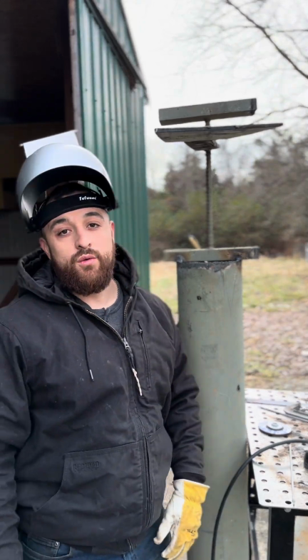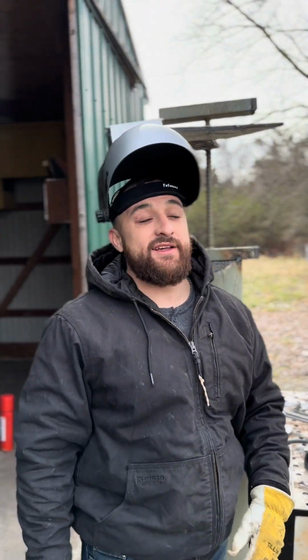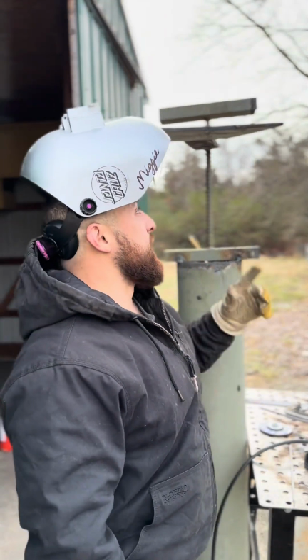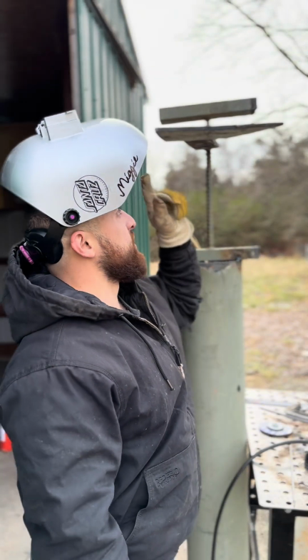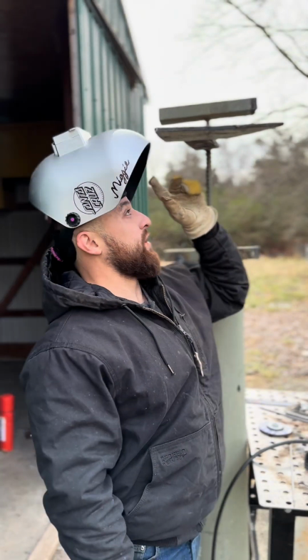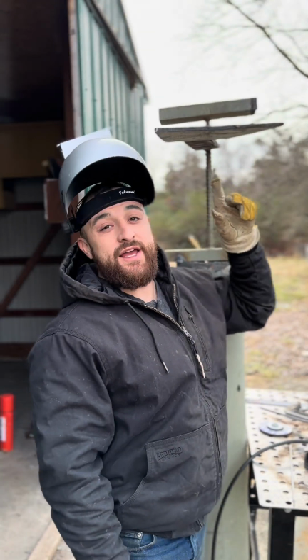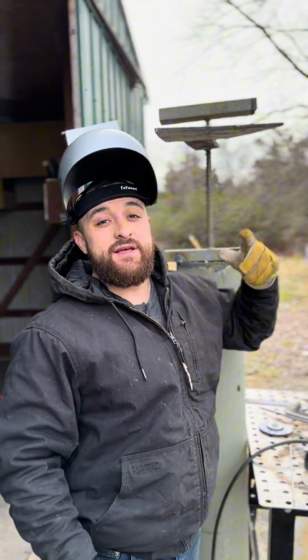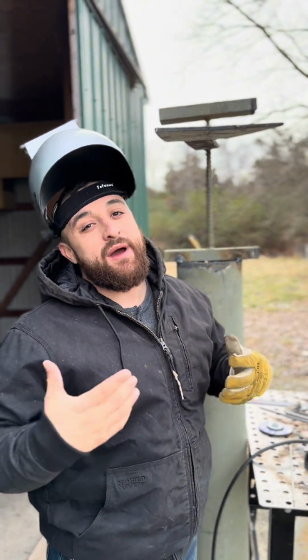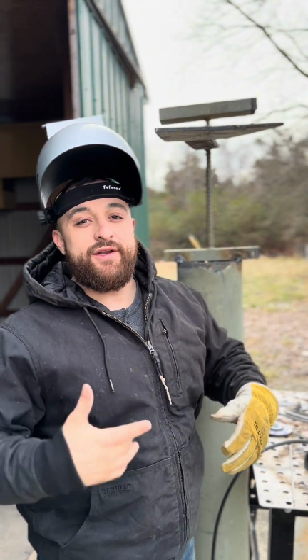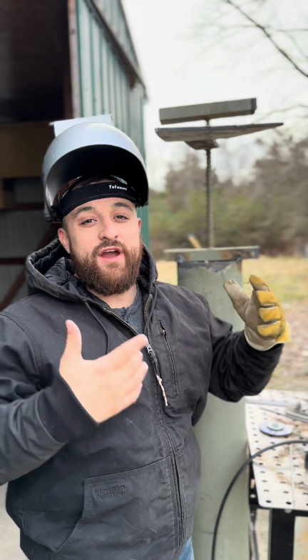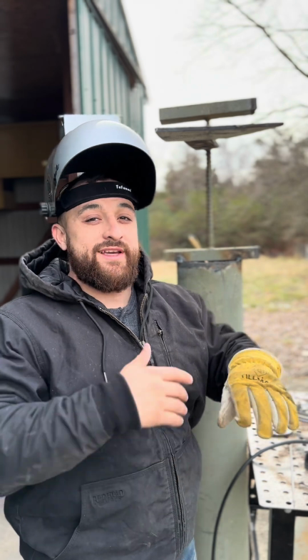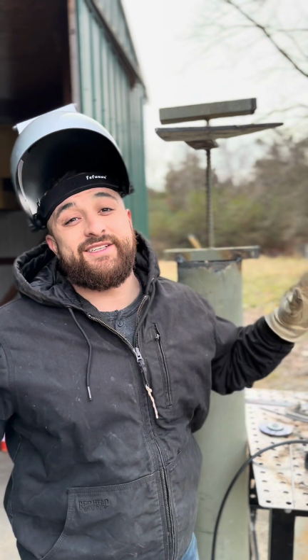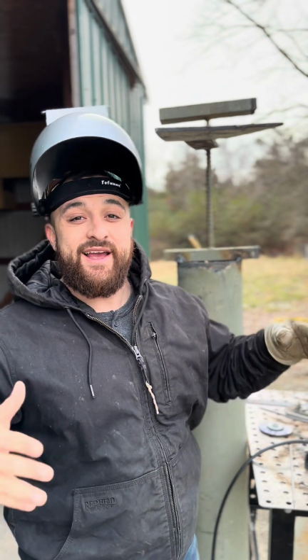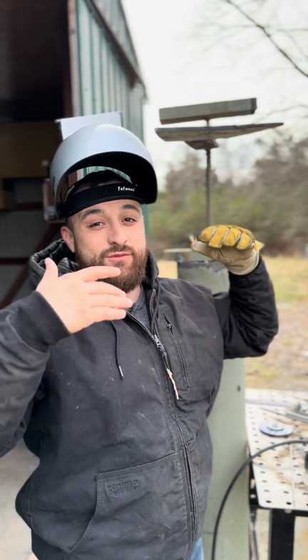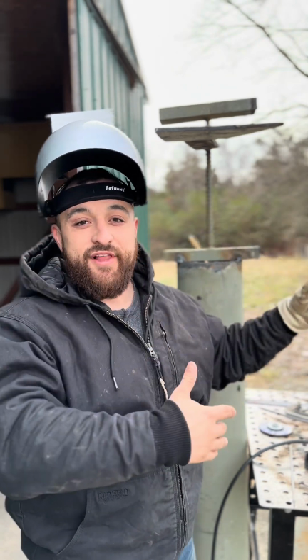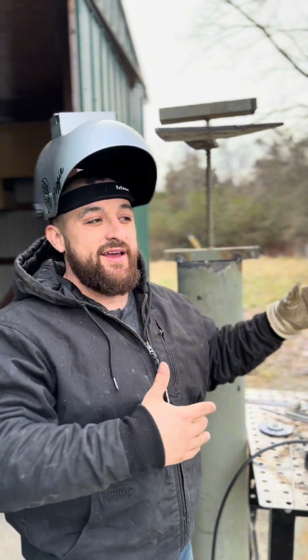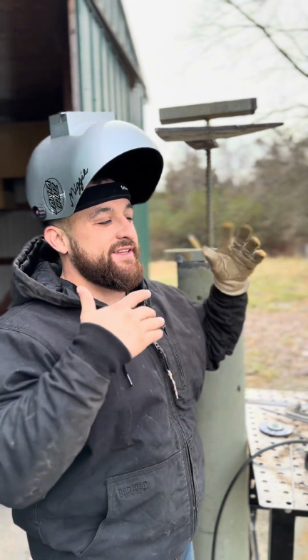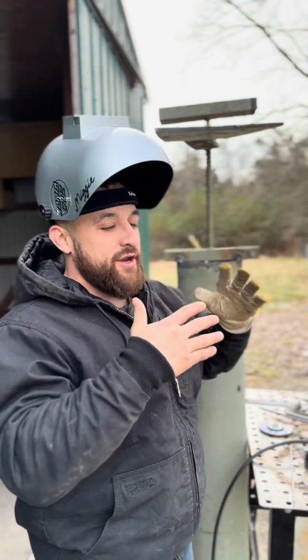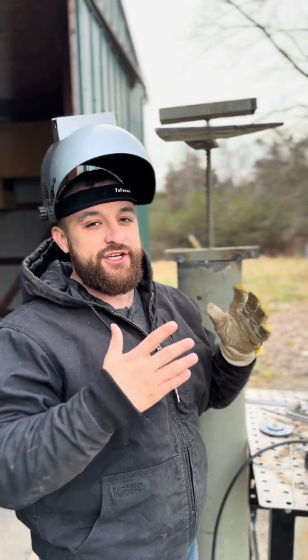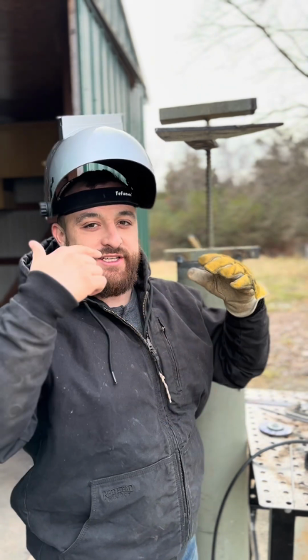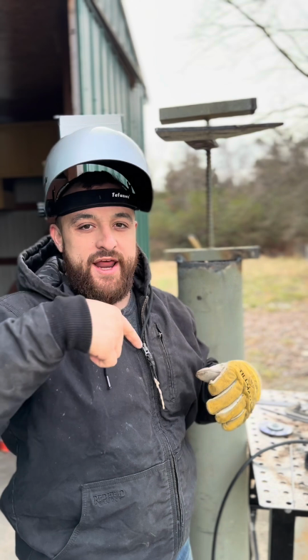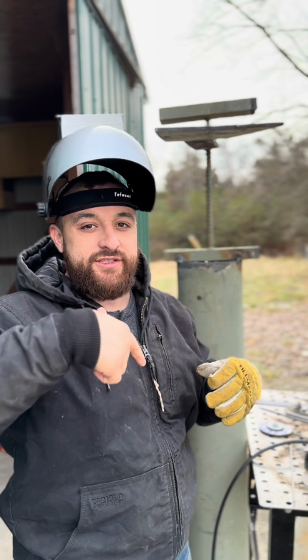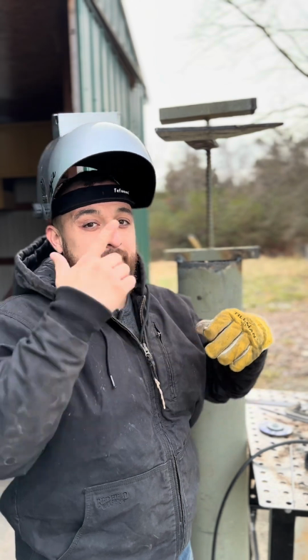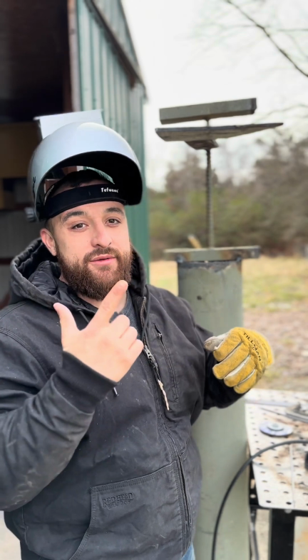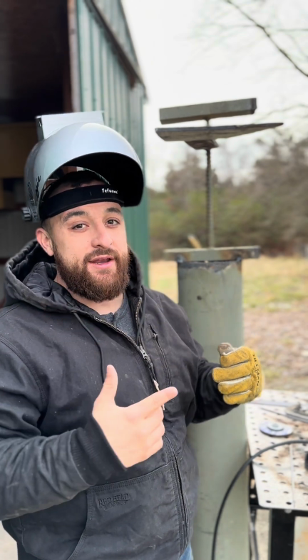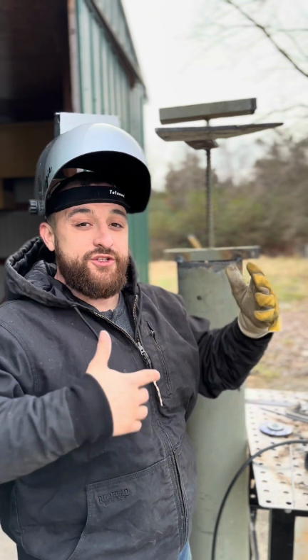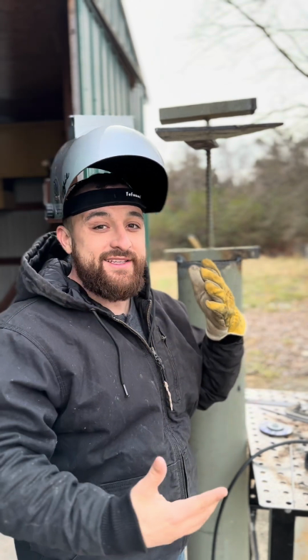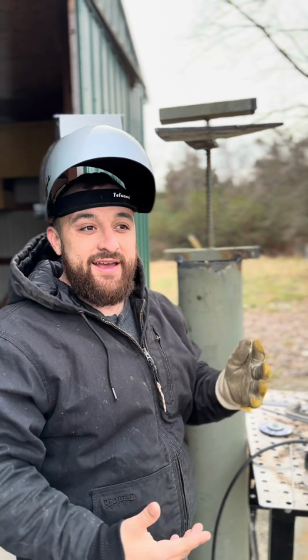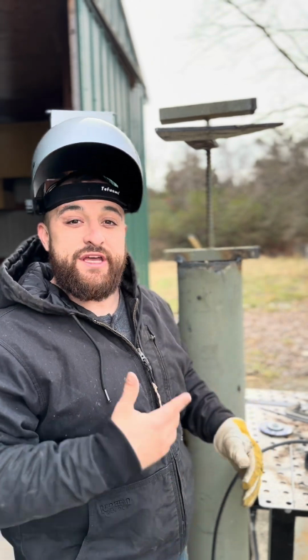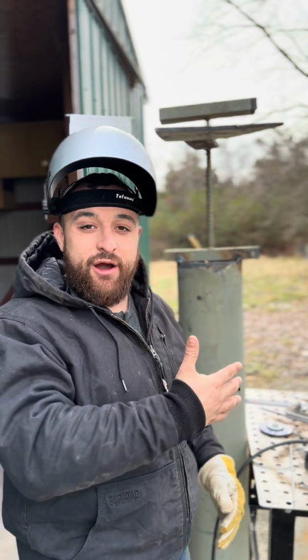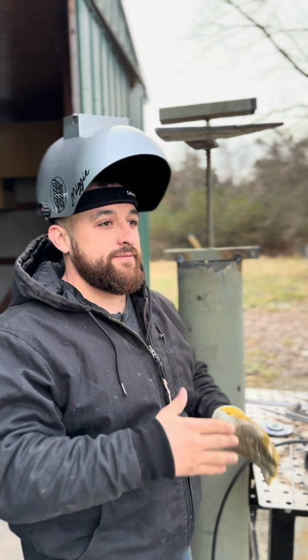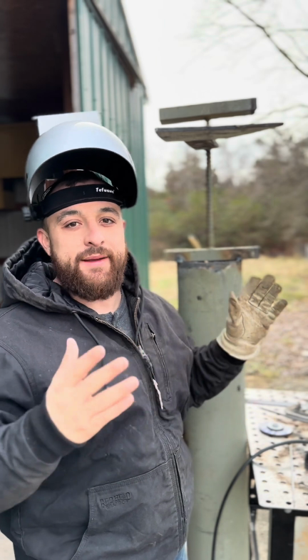What's up guys? Today we're going to be doing some overhead 7018. In my opinion, overhead welding is just as easy as welding flat. It's literally just the same rod angles, just upside down. And once you realize that and you keep a tight arc, it's the same thing.